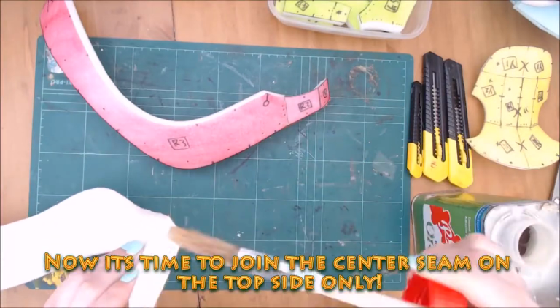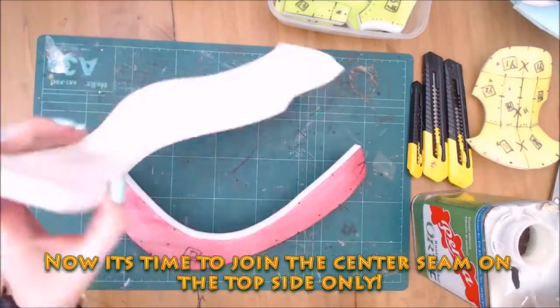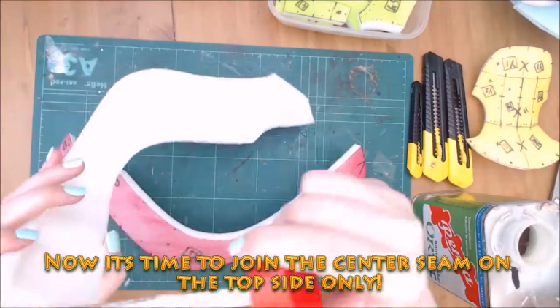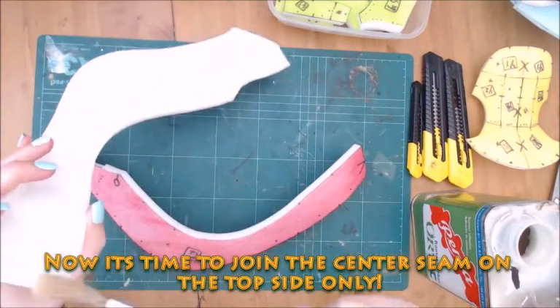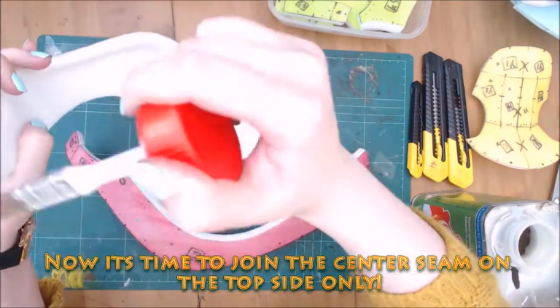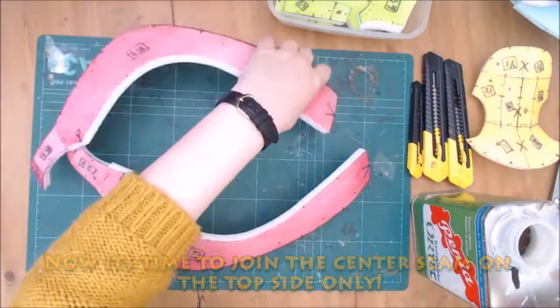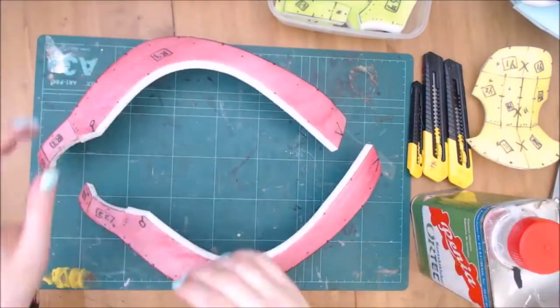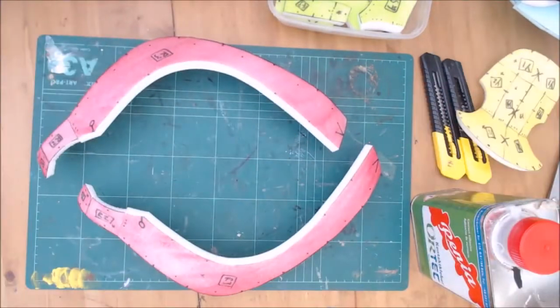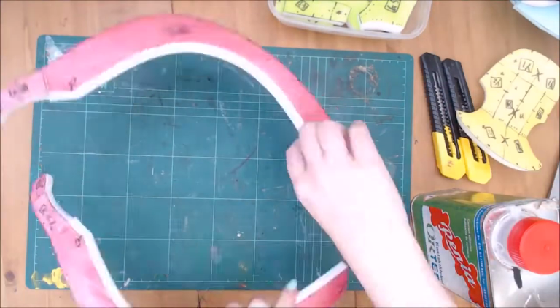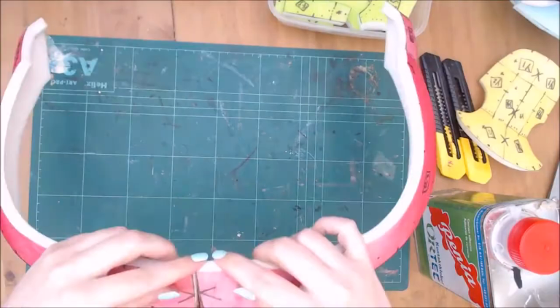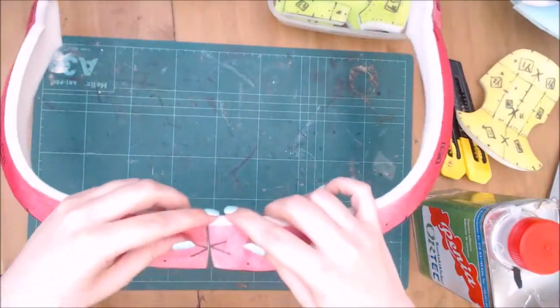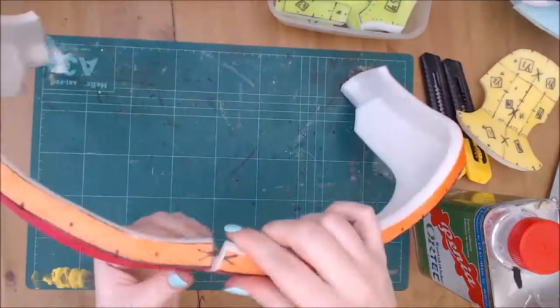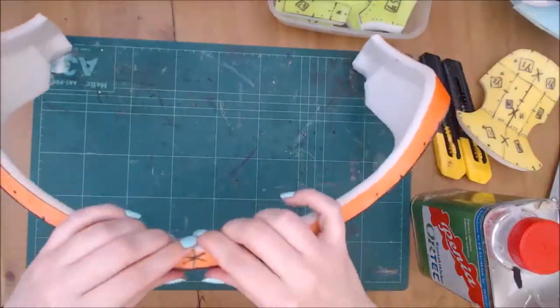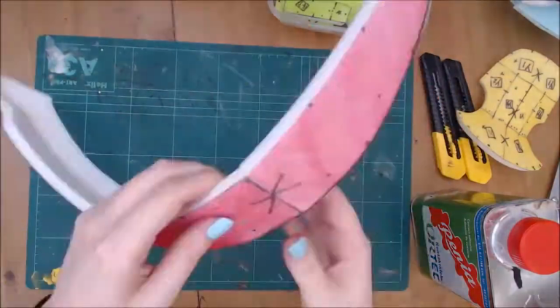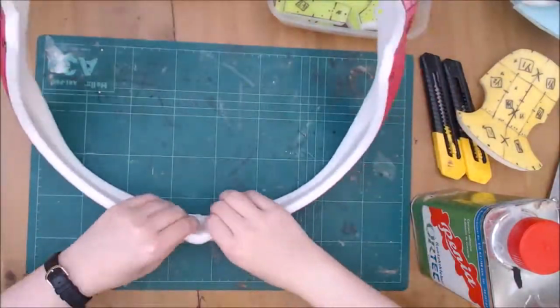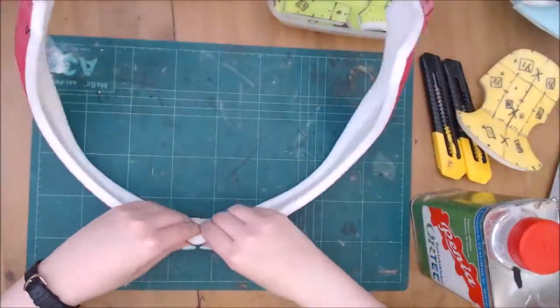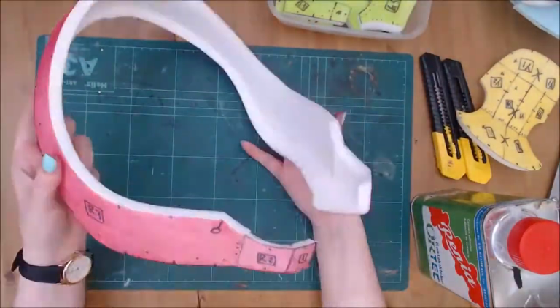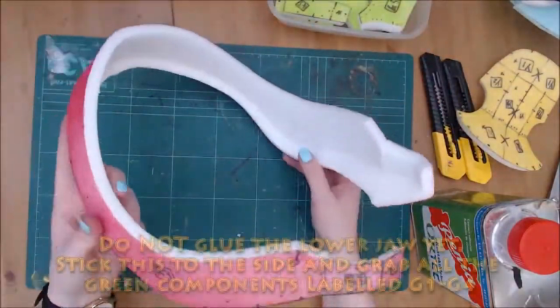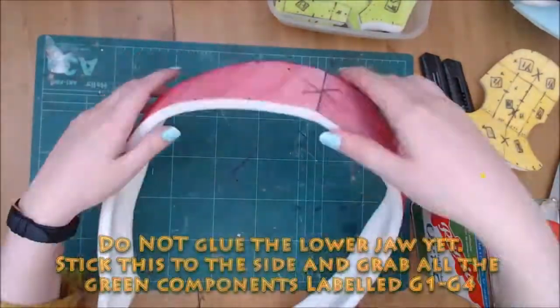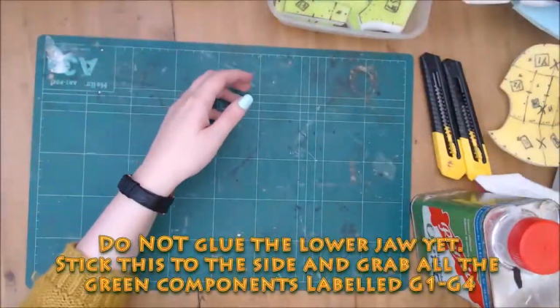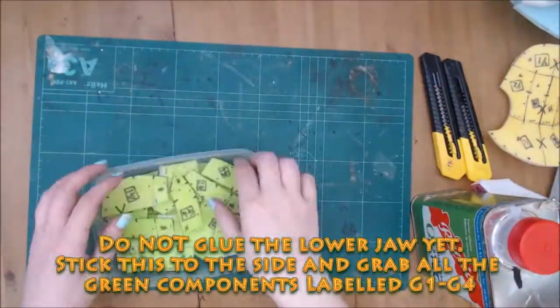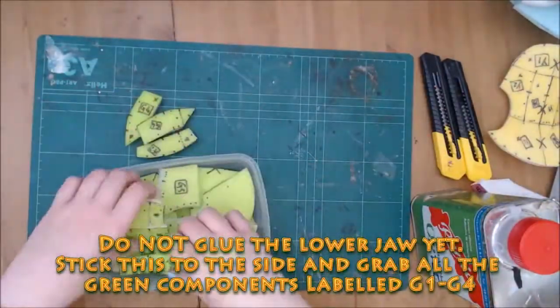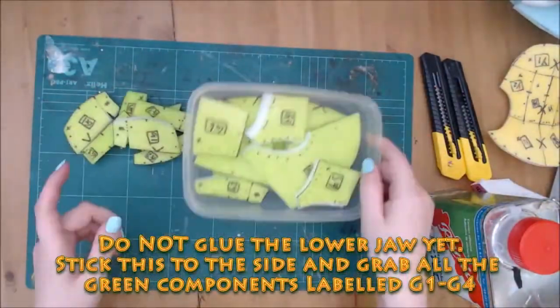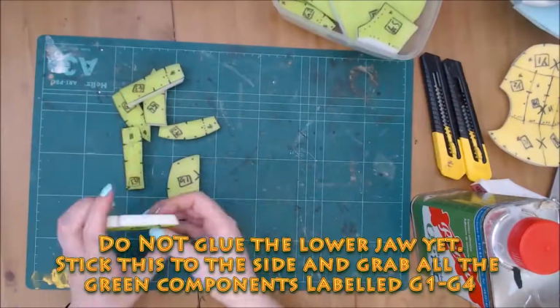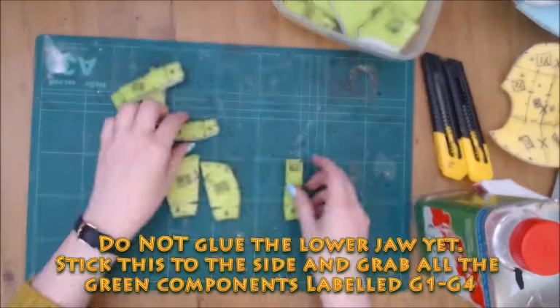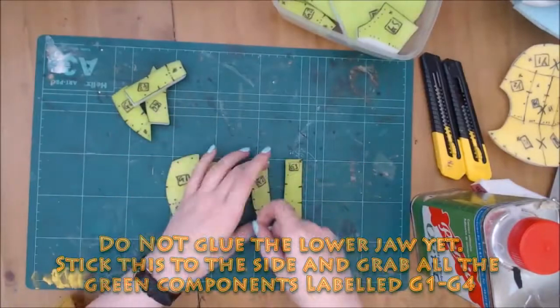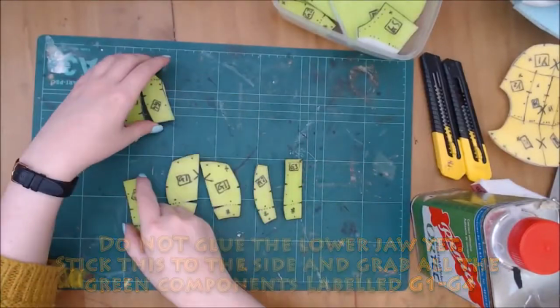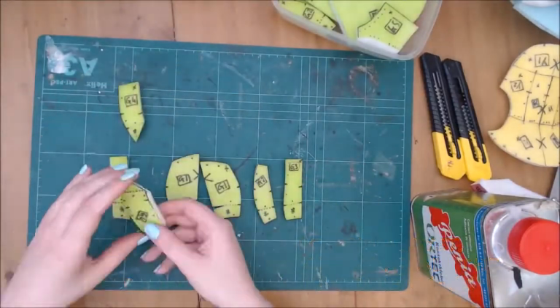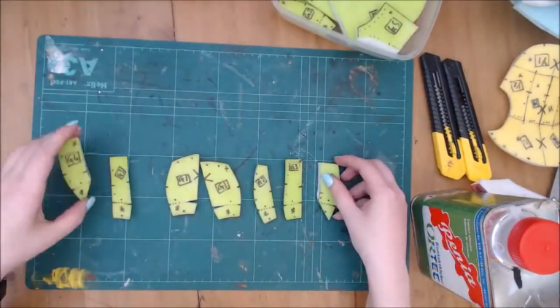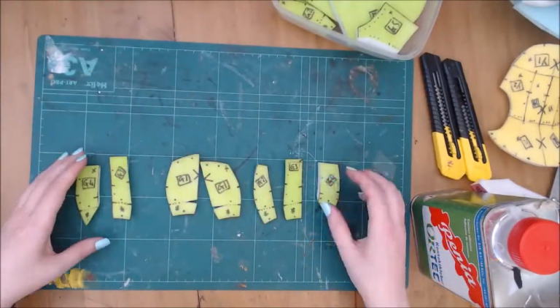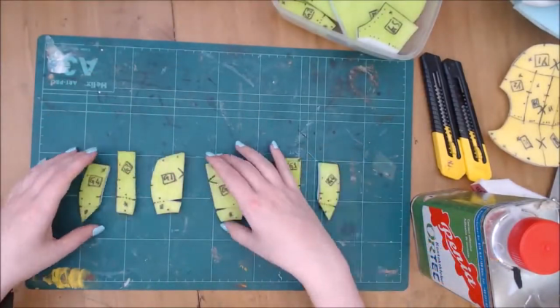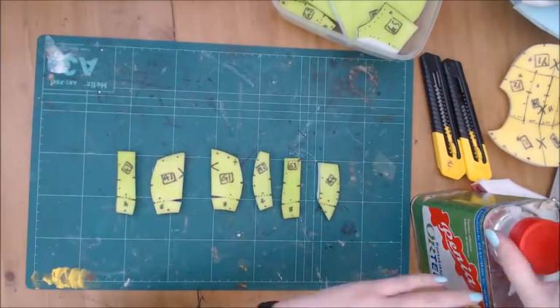Here I join the top centre seam only. The lower jaw seam will be glued later. Put this to the side for now.